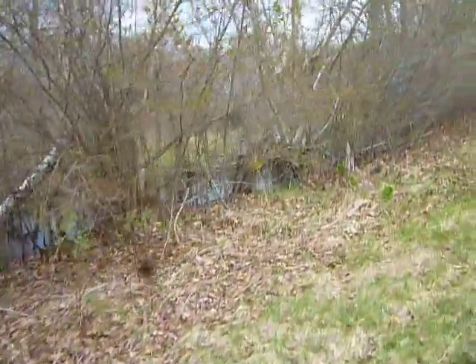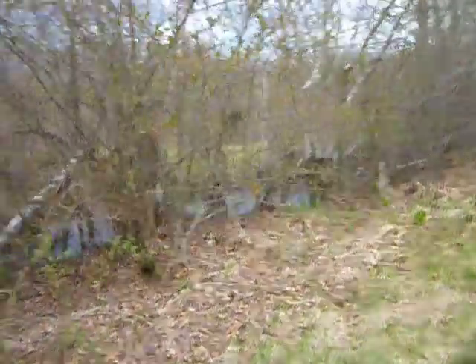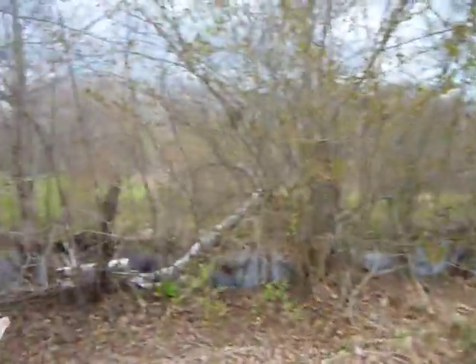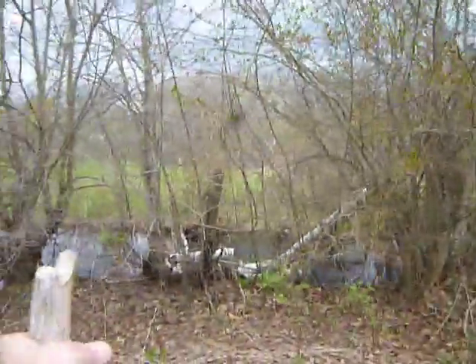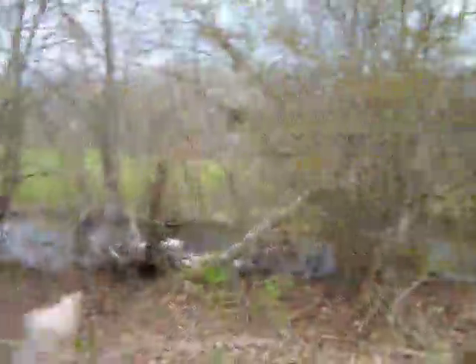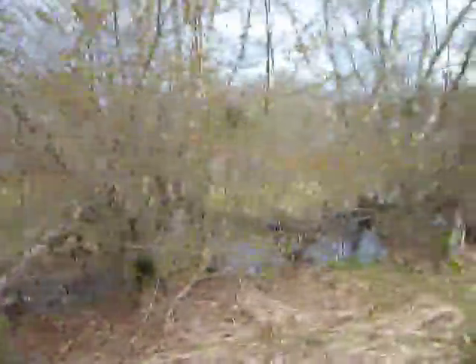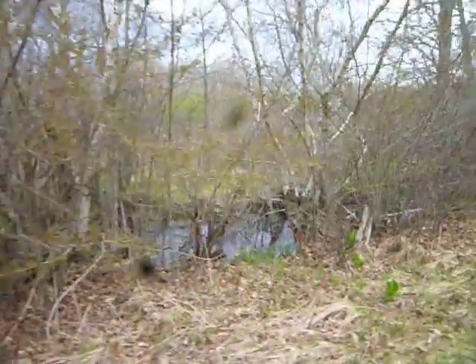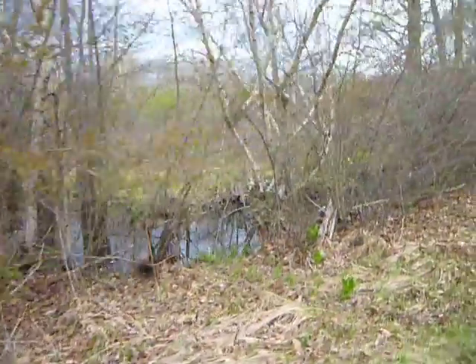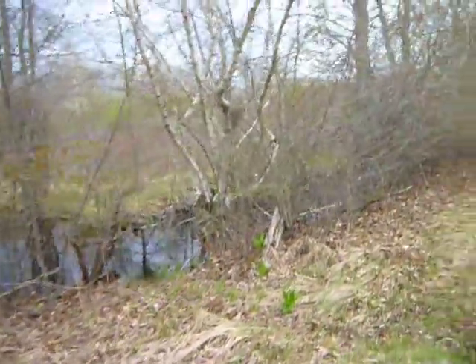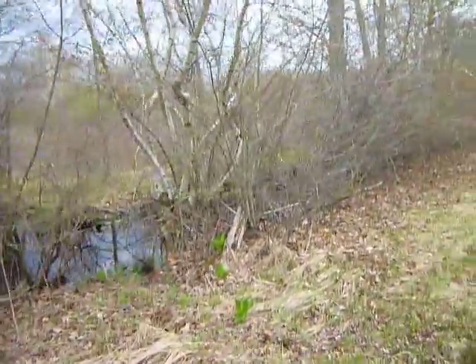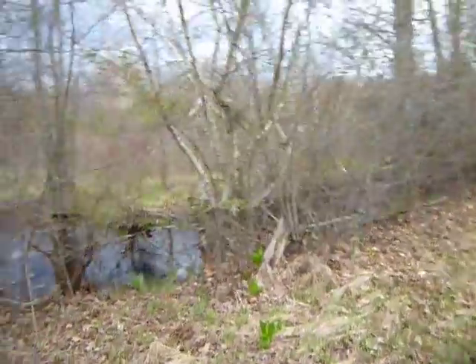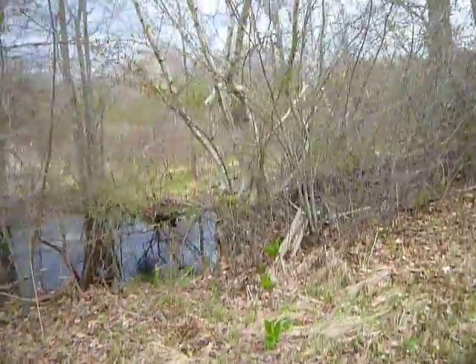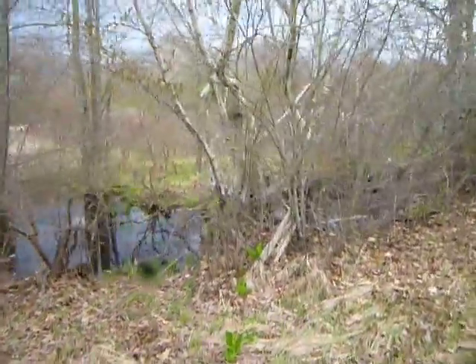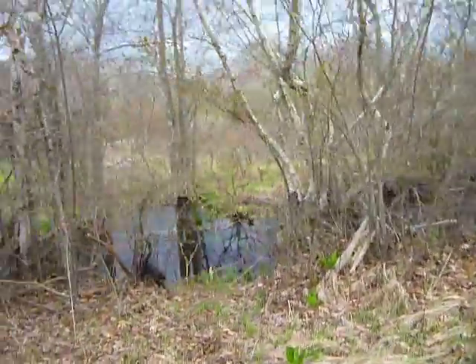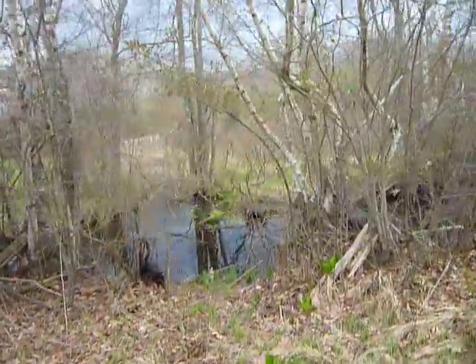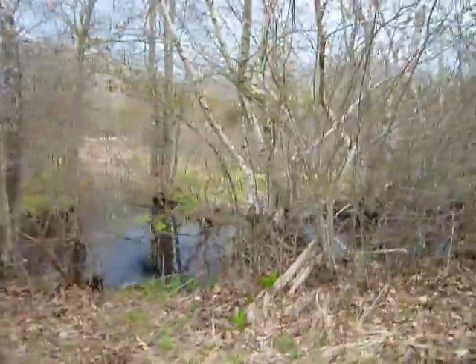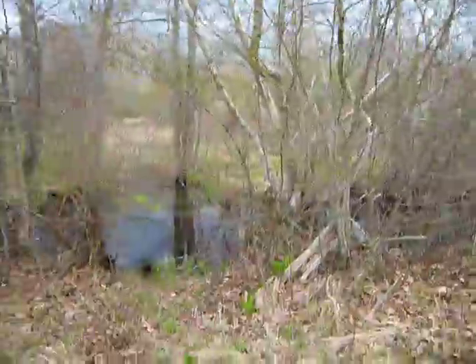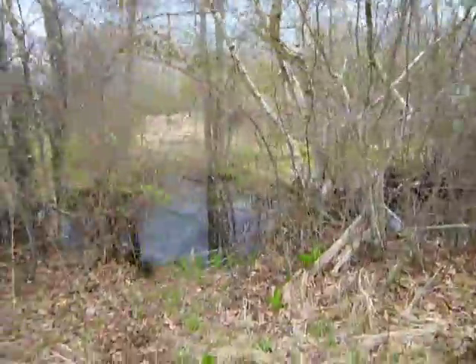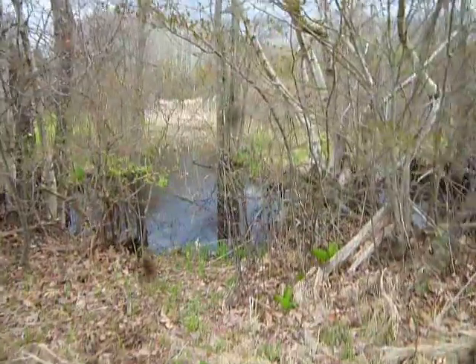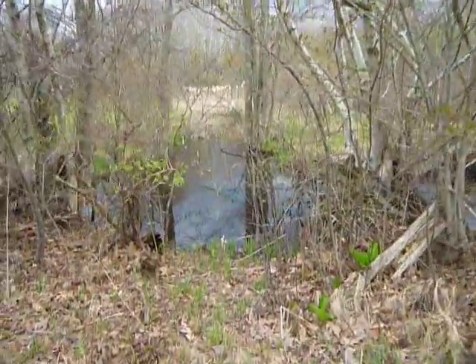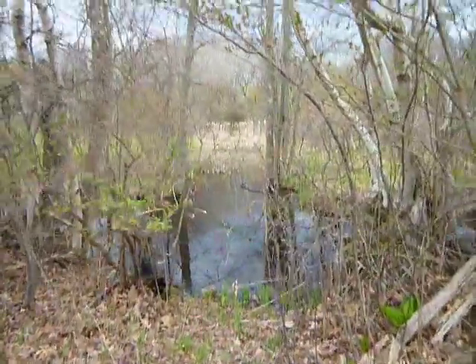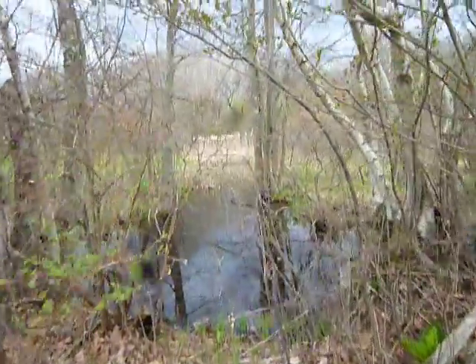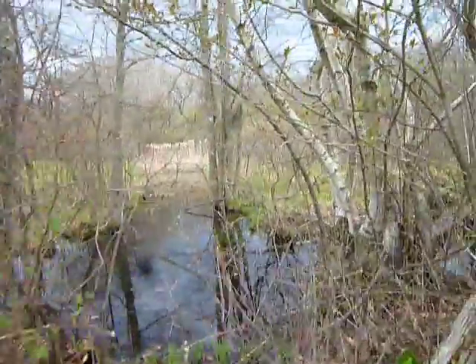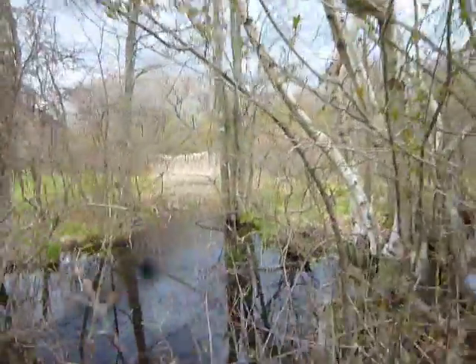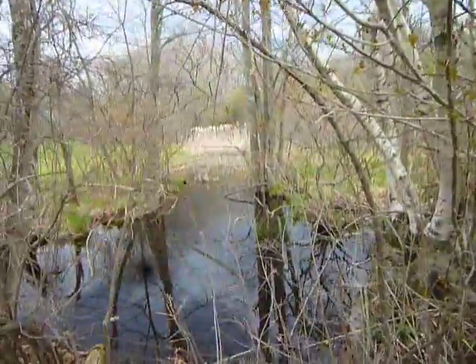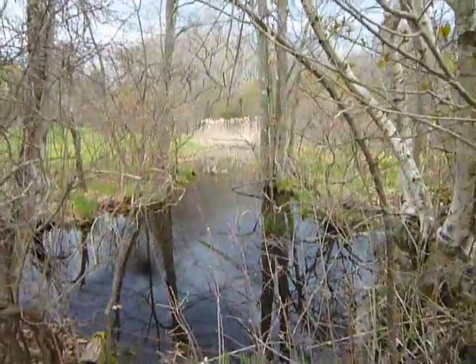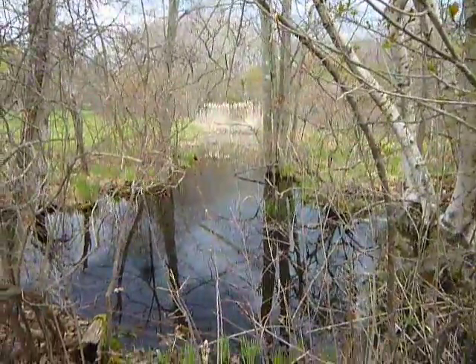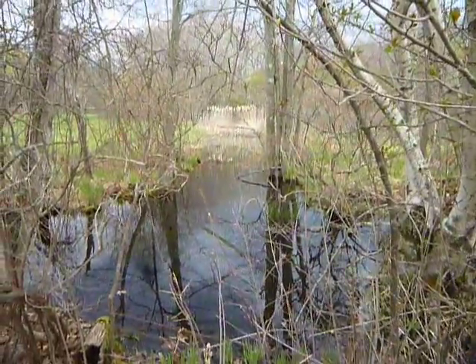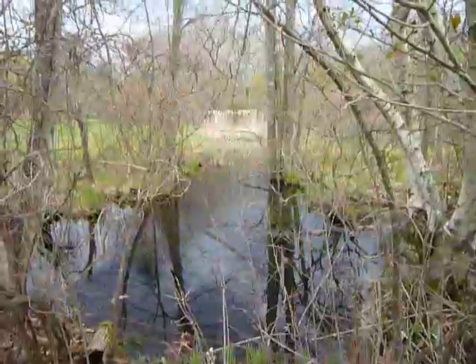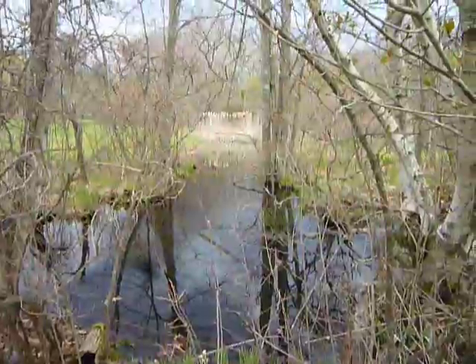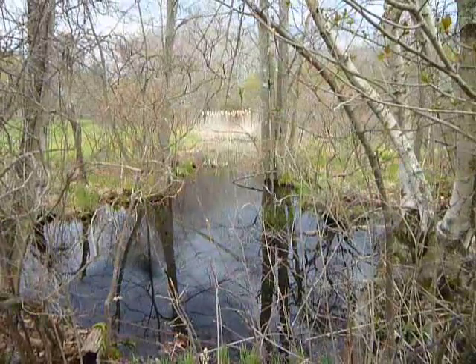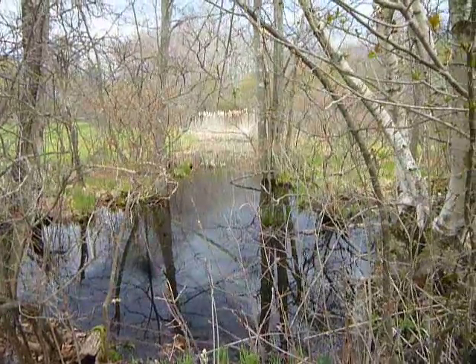Of course, some wetlands right here — essential. Oh, that's a nice shot. I'll have to take a still of that. Very nice.